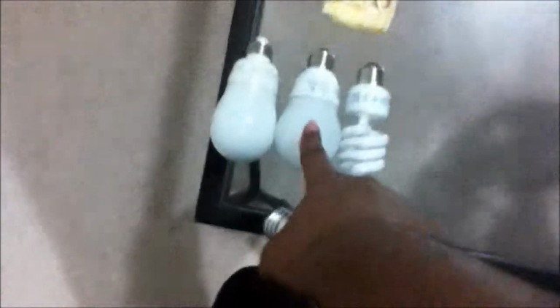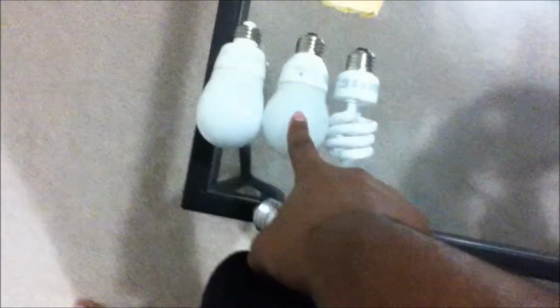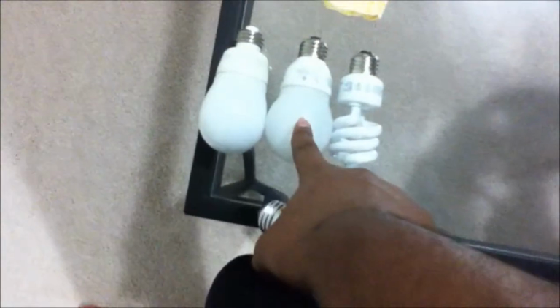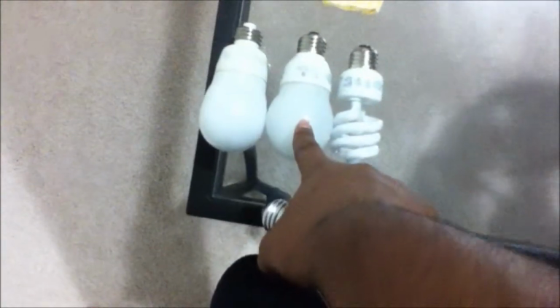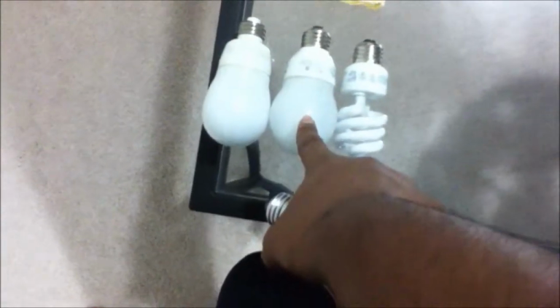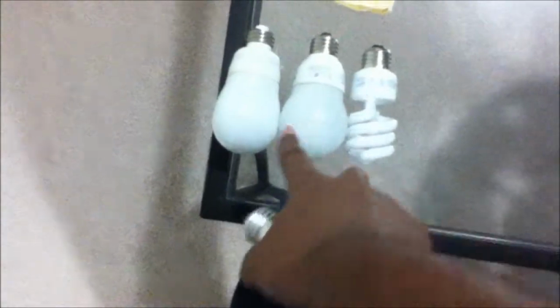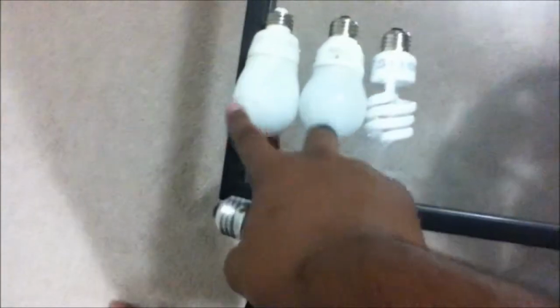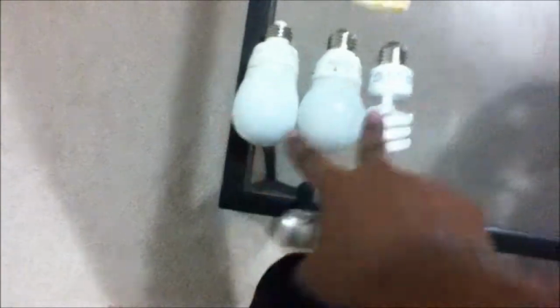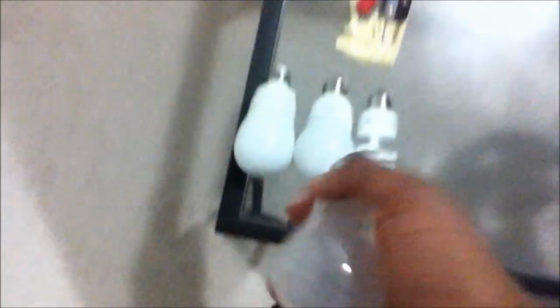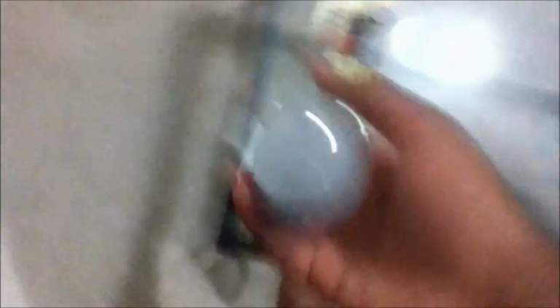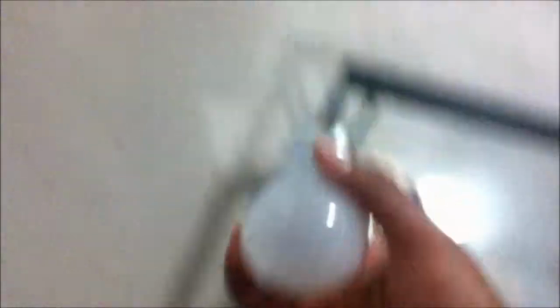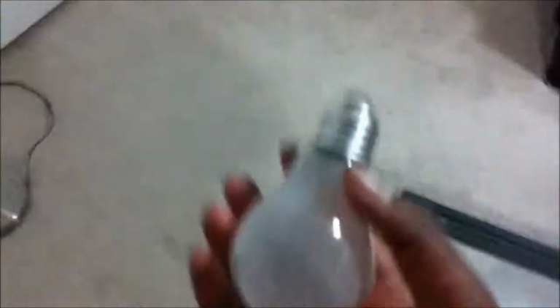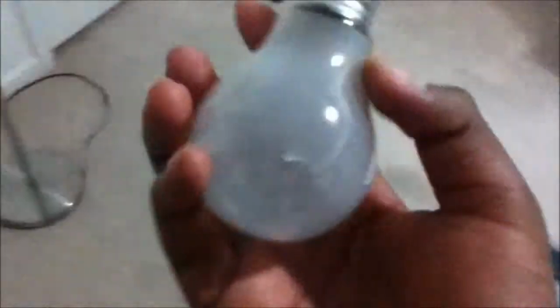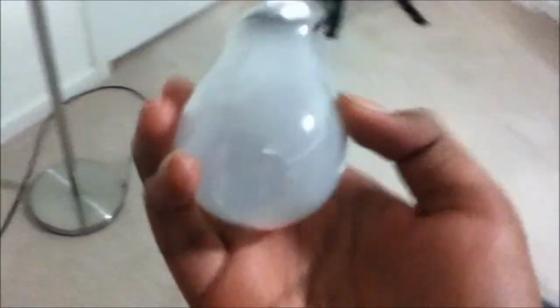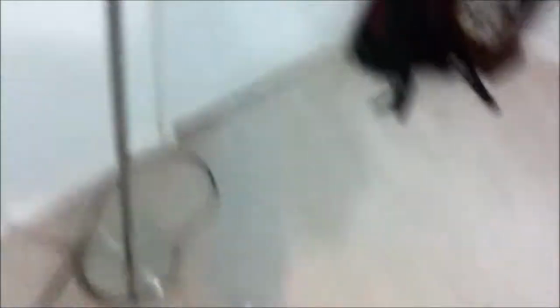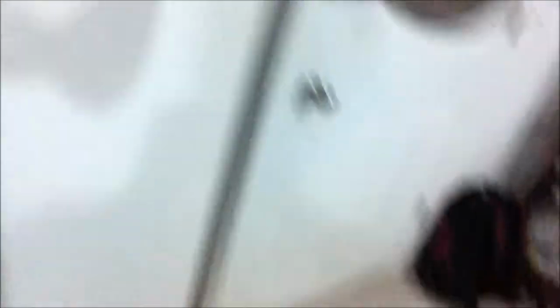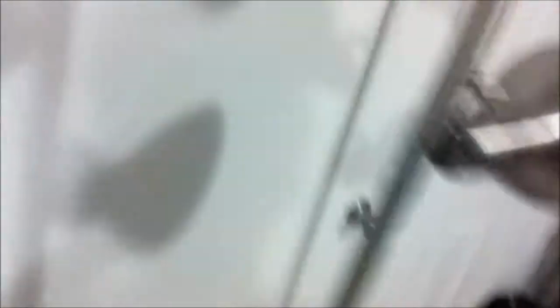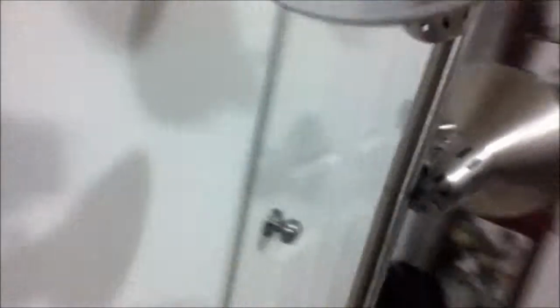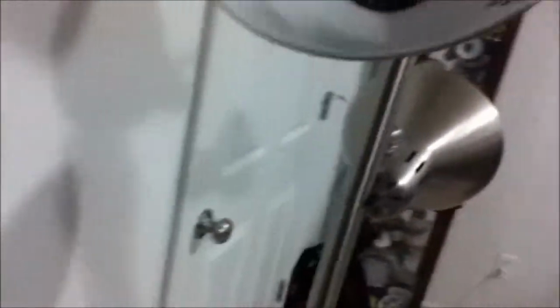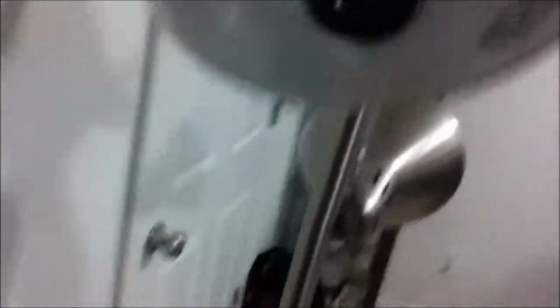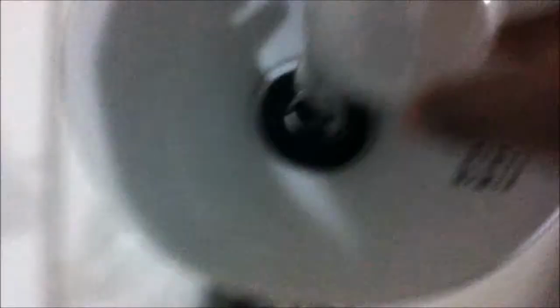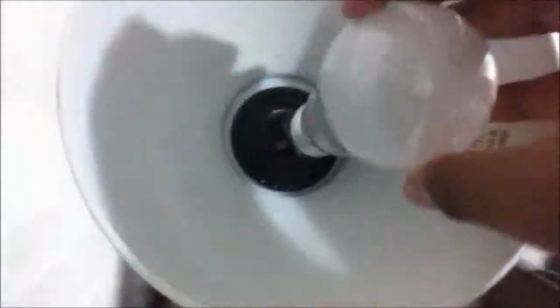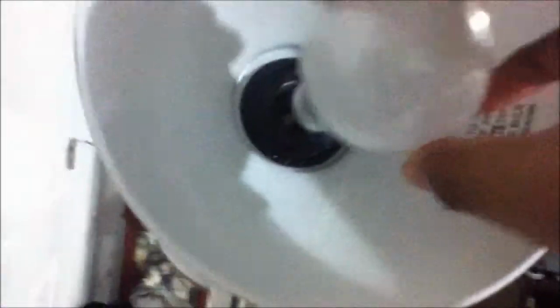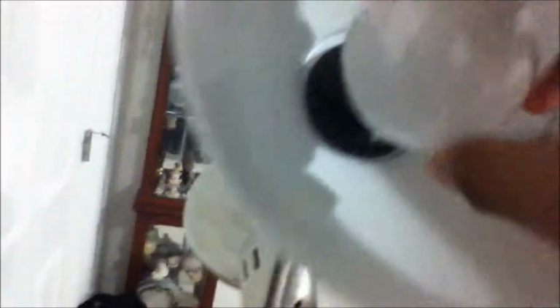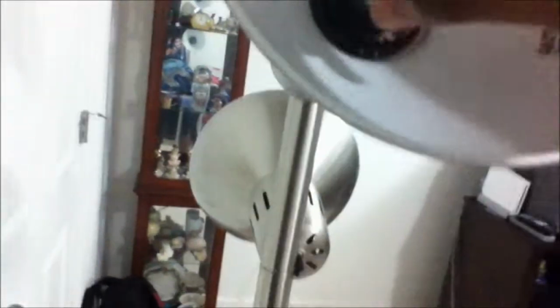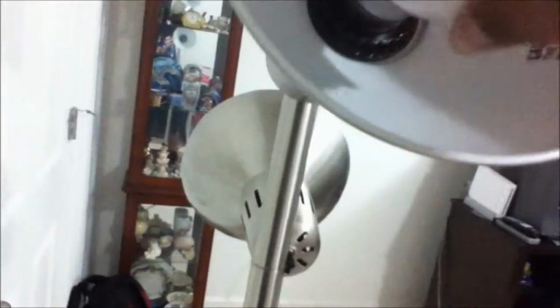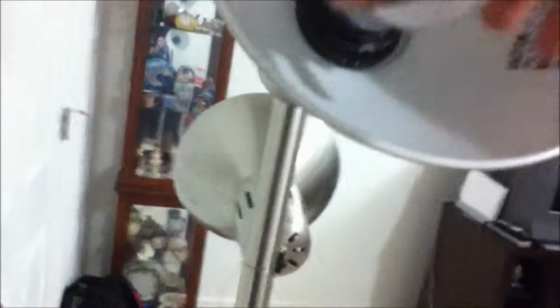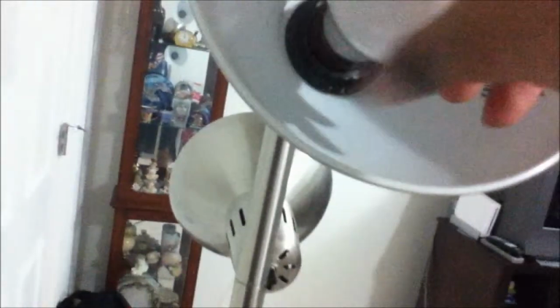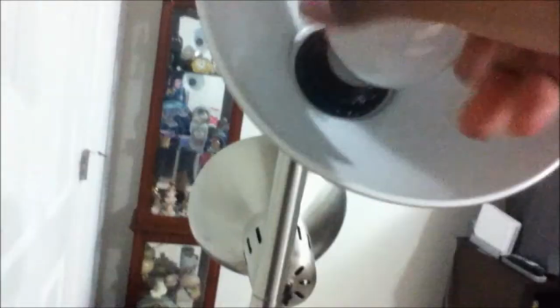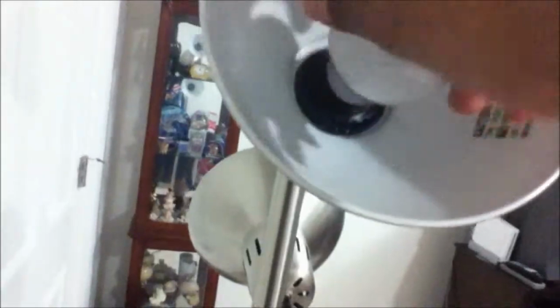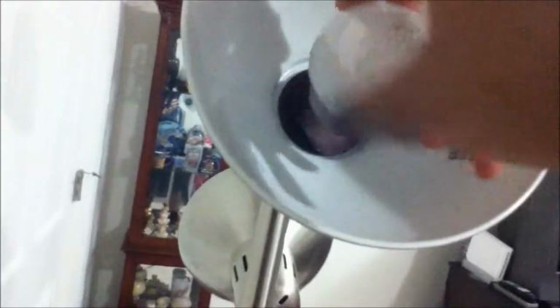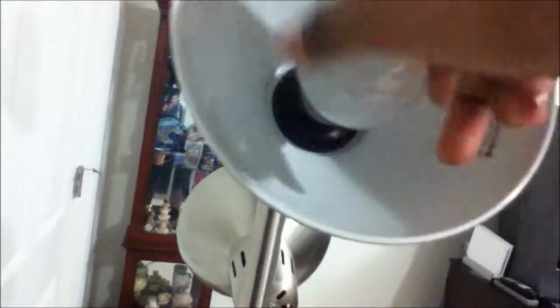See, this is the only one that's rapid start — the rest are instant start, obviously. So let me test this bulb in my fixture.